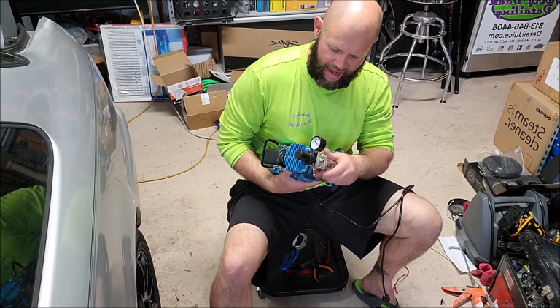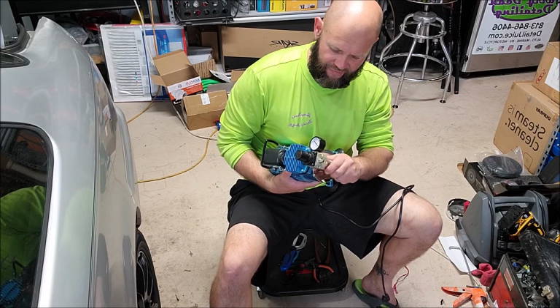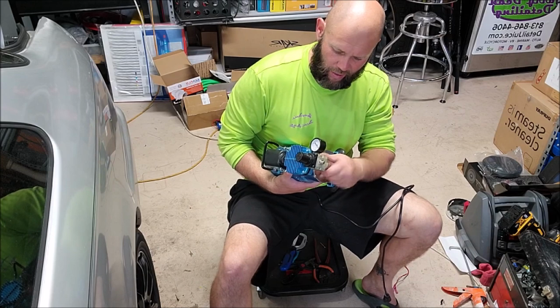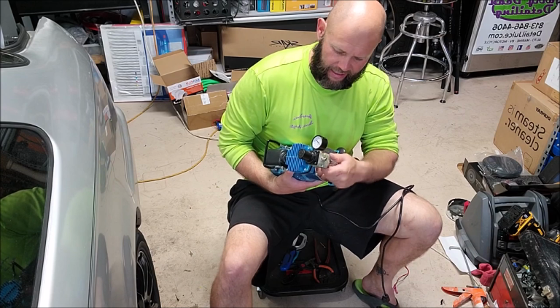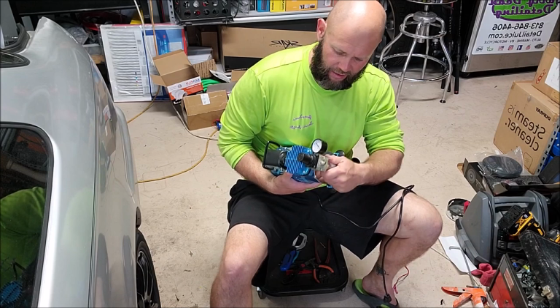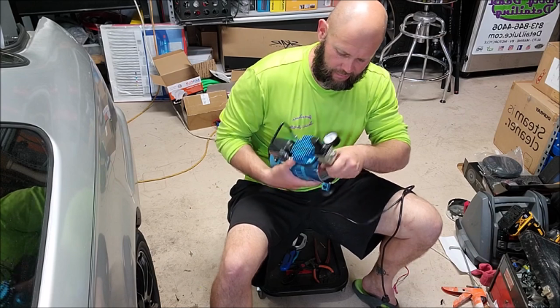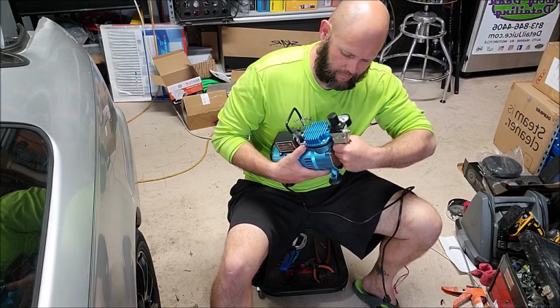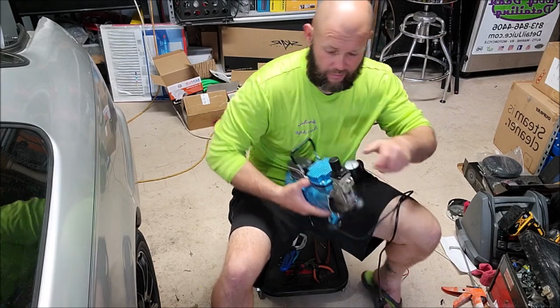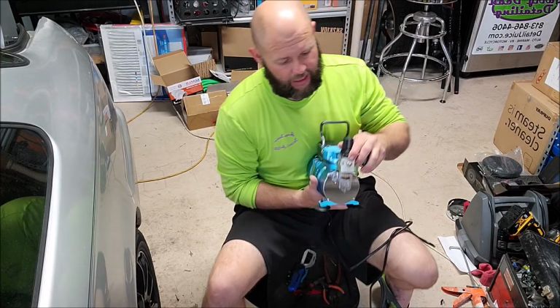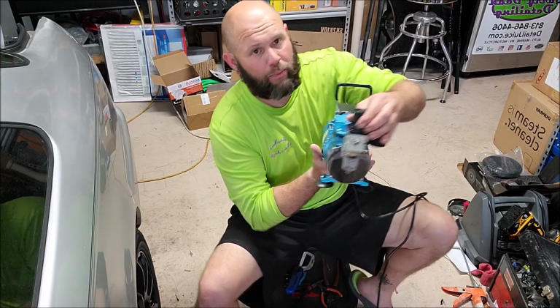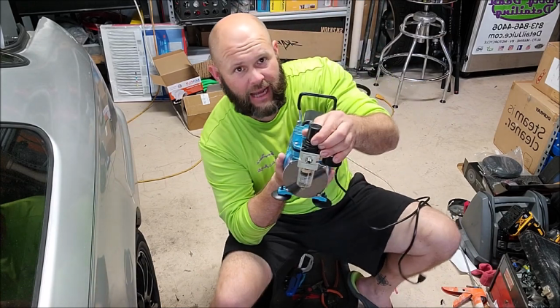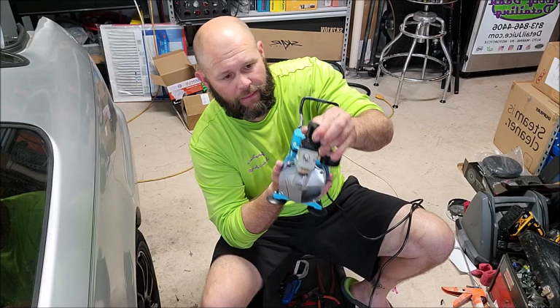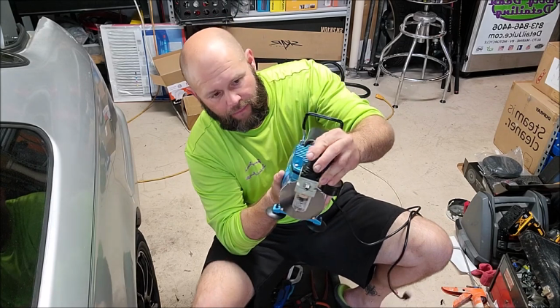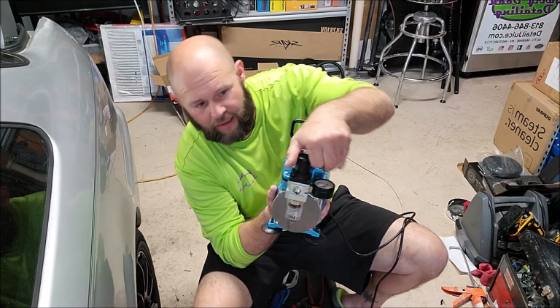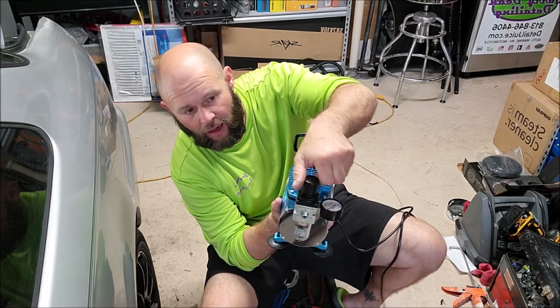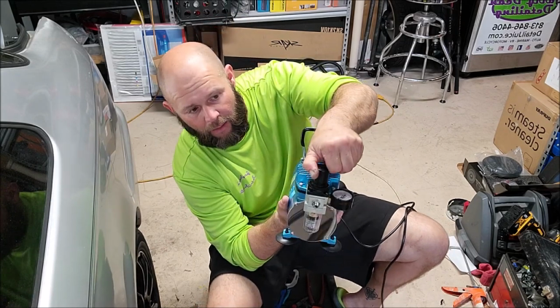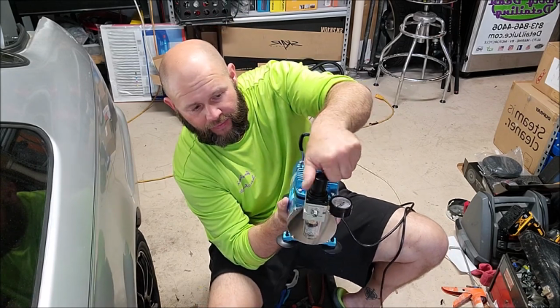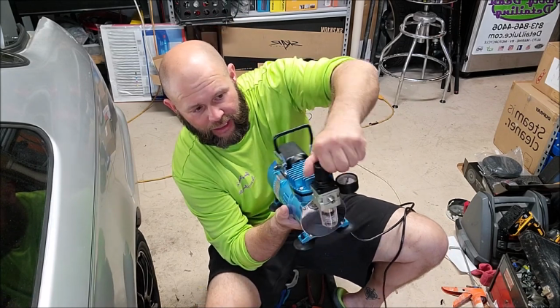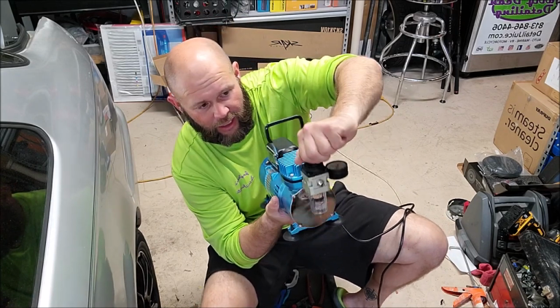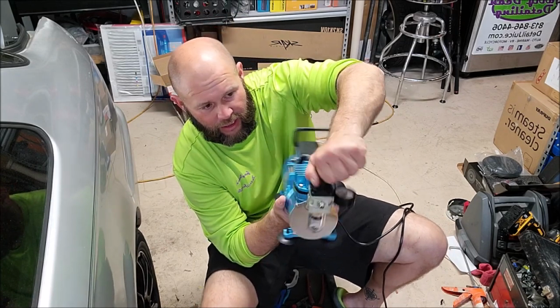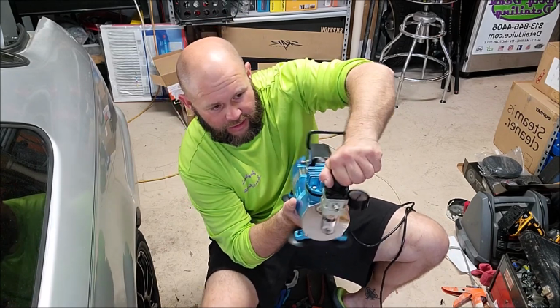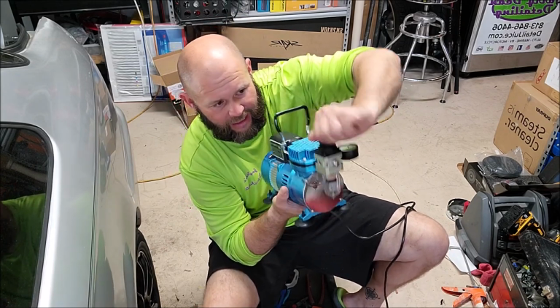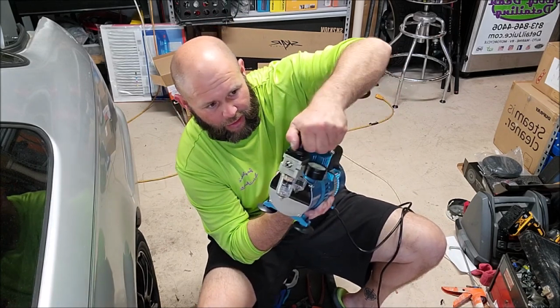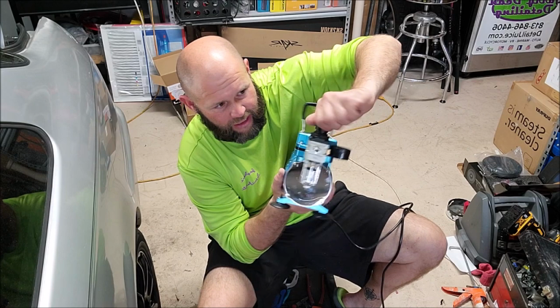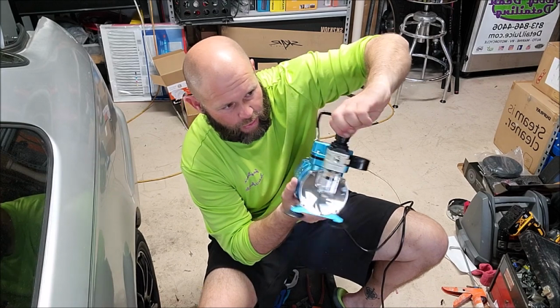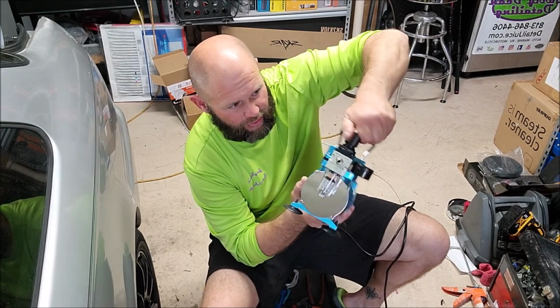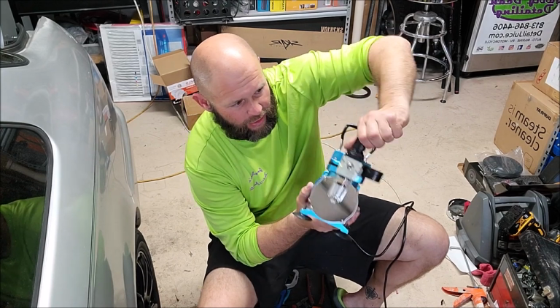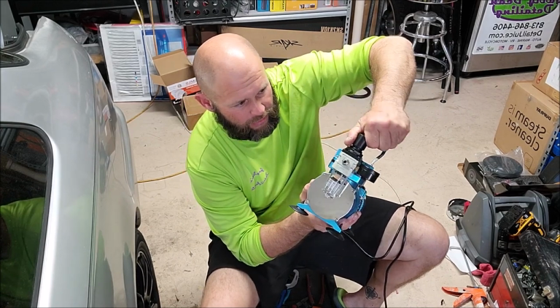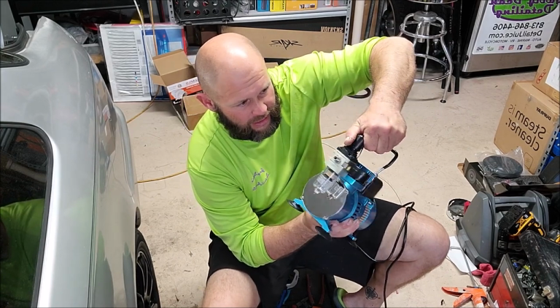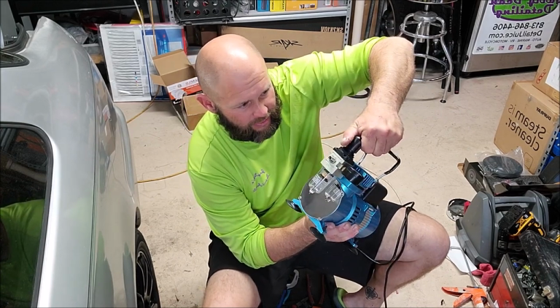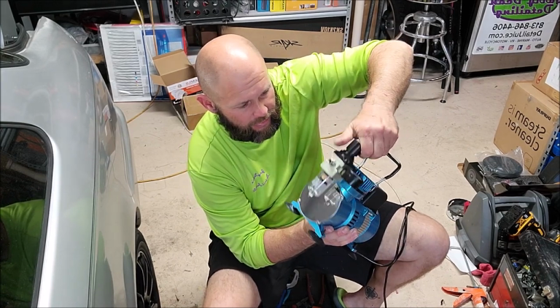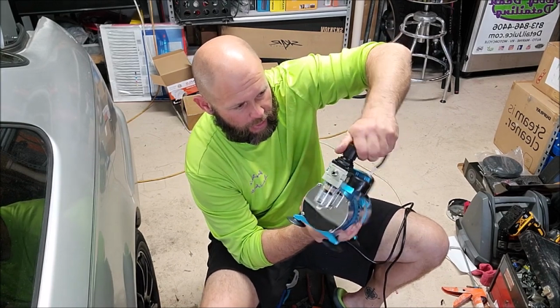I have the regulator. You pull the top up and then you can tighten it, you can loosen it, you can do whatever you need to do. That didn't sound good, but it didn't break.